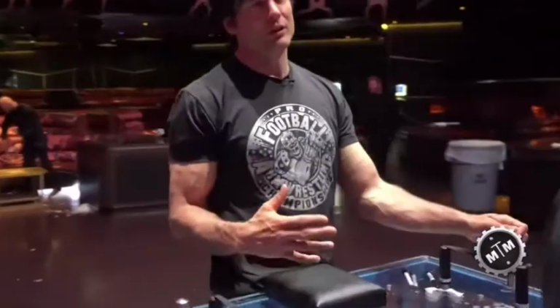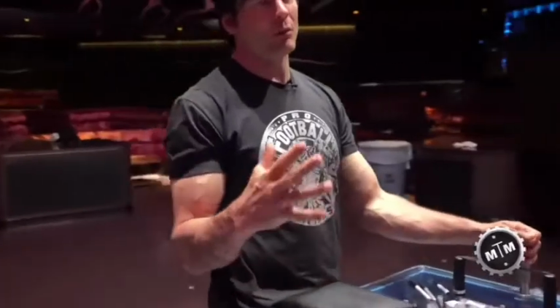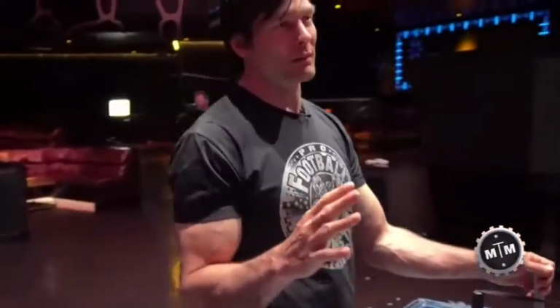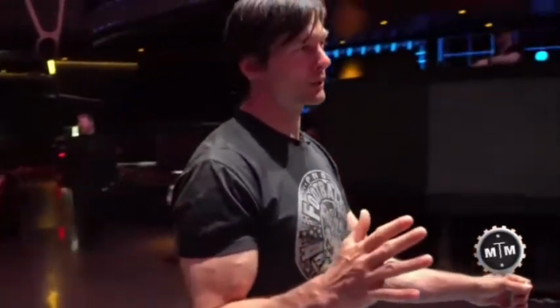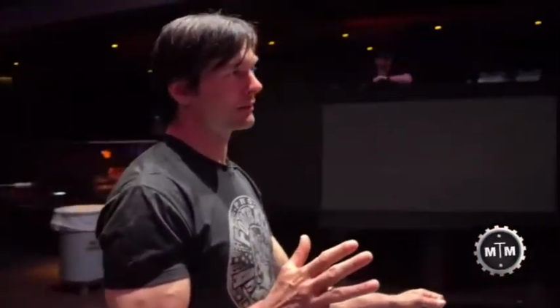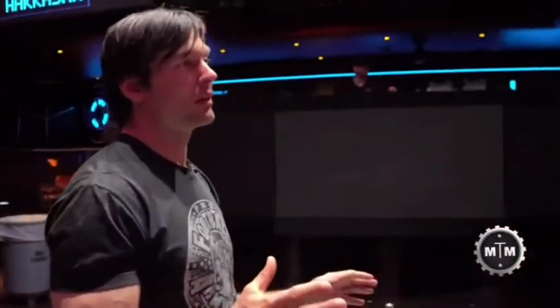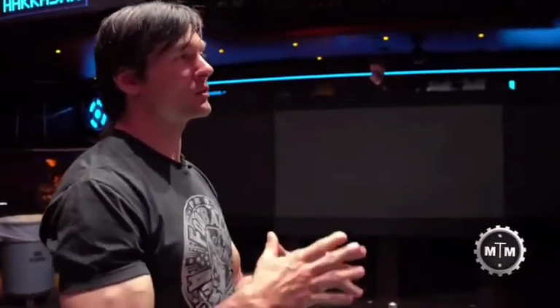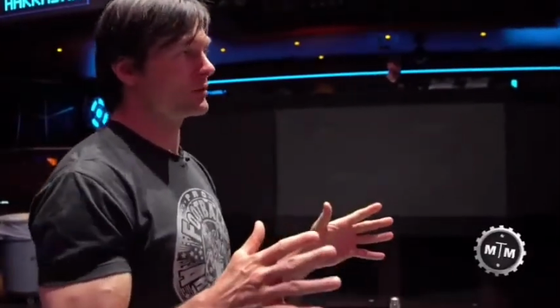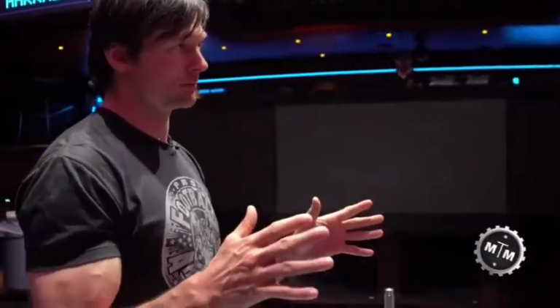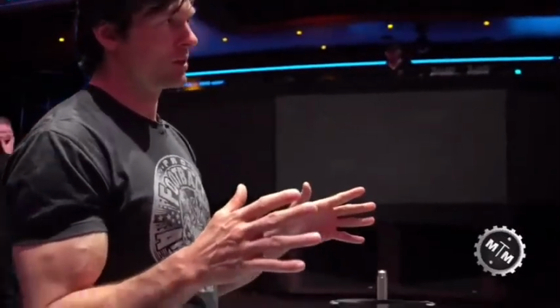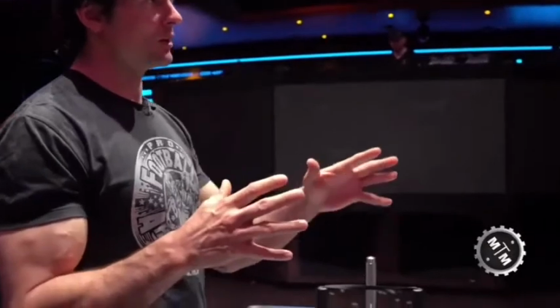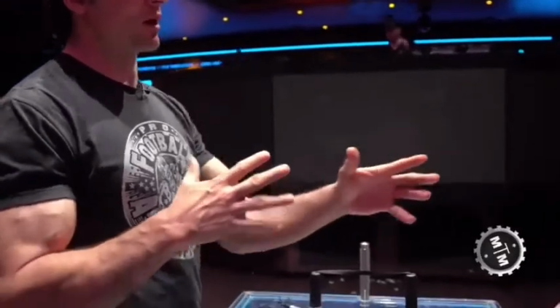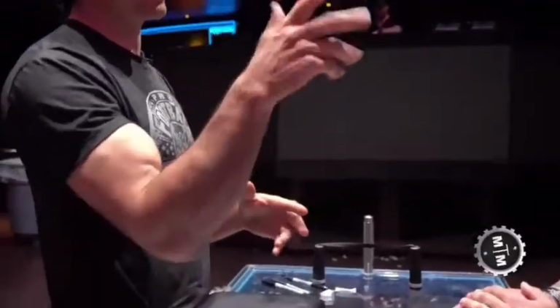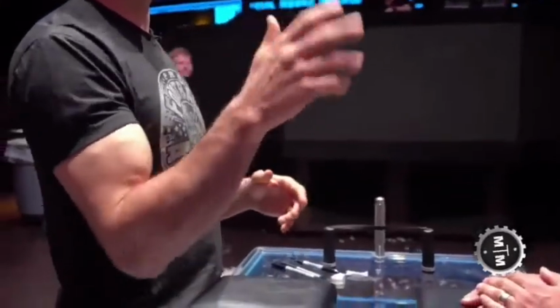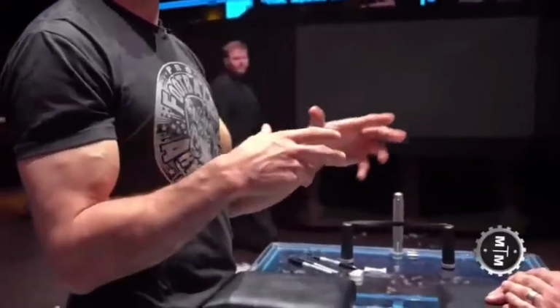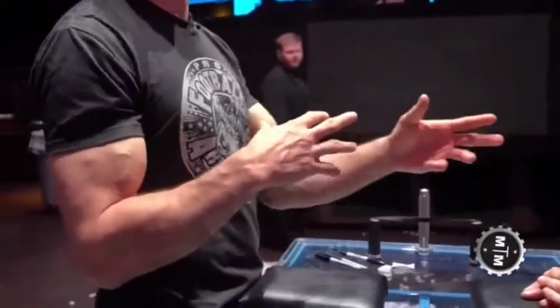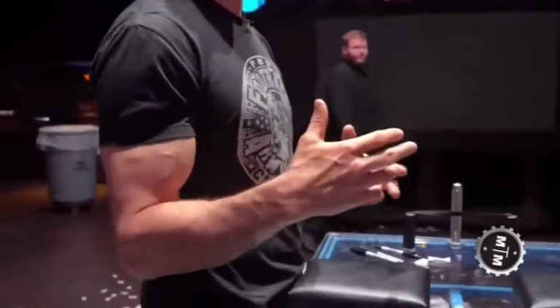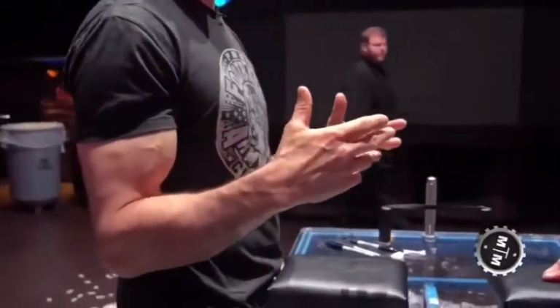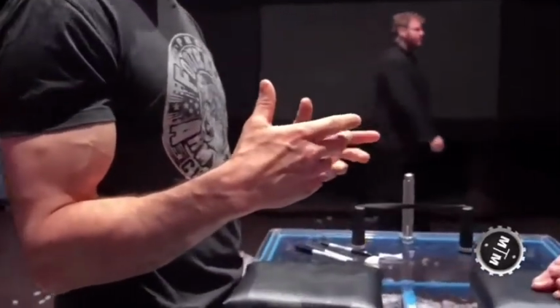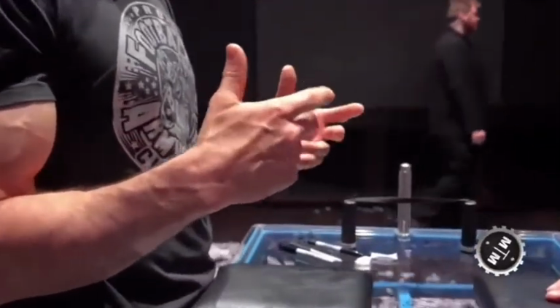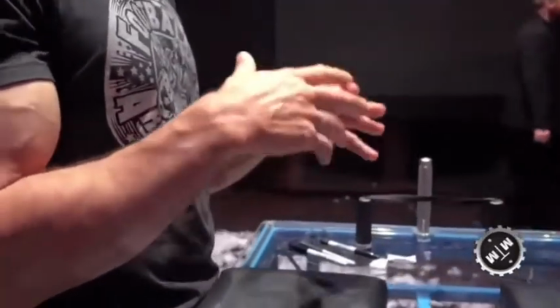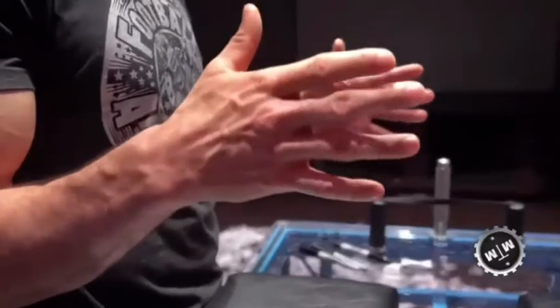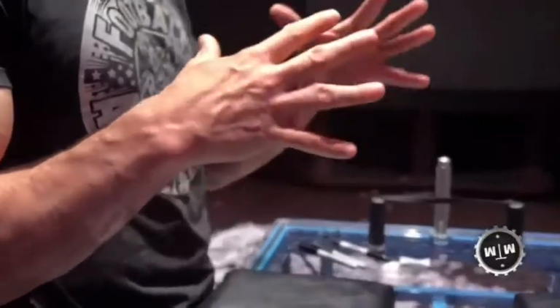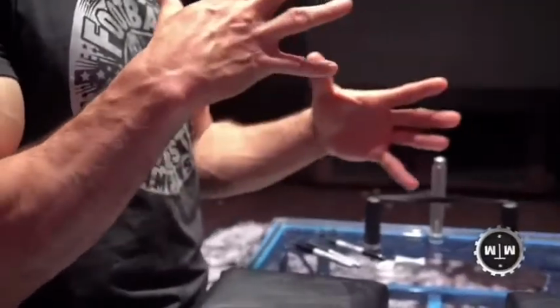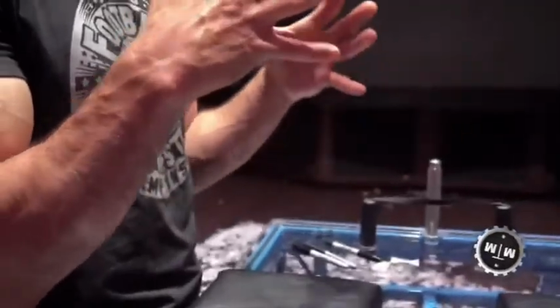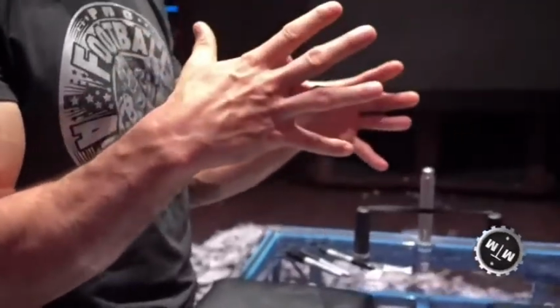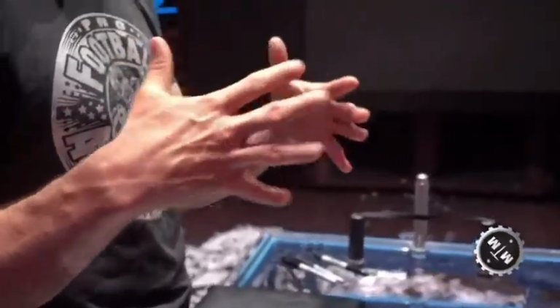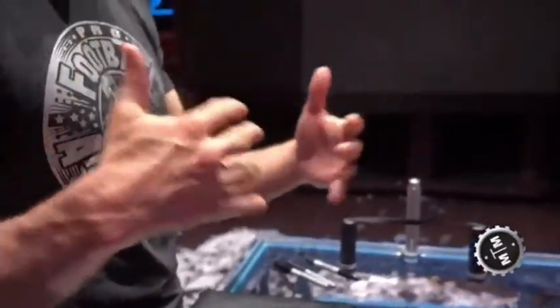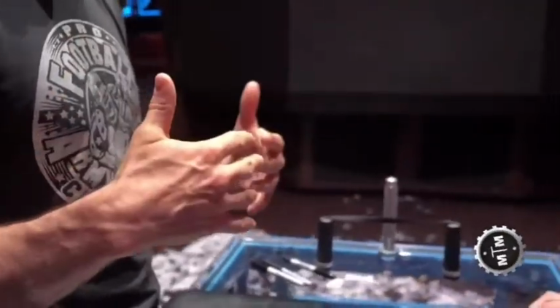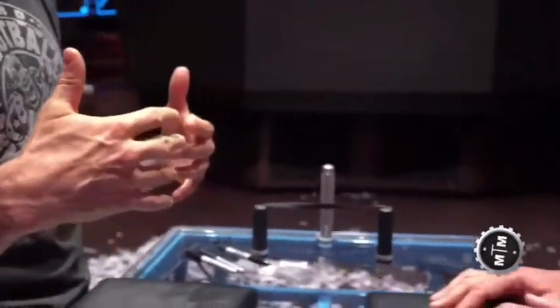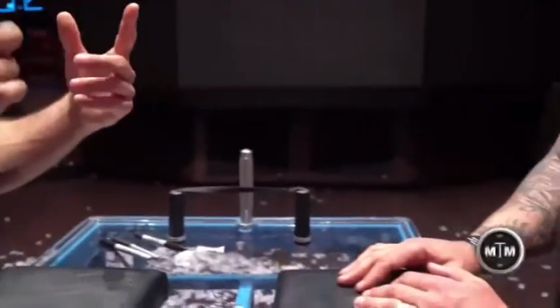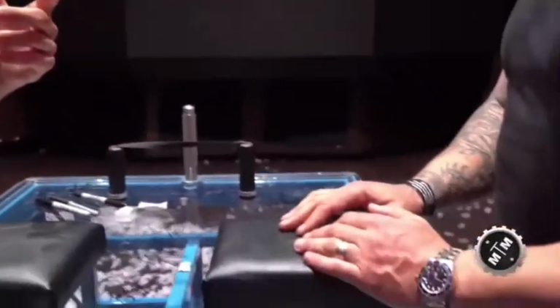Arm wrestling is a miniature martial art. There's a ton of ways to do it — as complicated as a hand is, that's as complicated as arm wrestling technique is. There's a million ways. But we always like to start guys when they're first starting off the sport kind of one way.